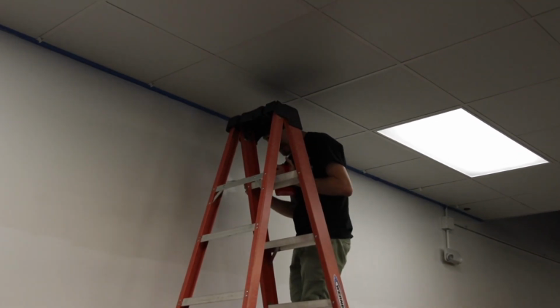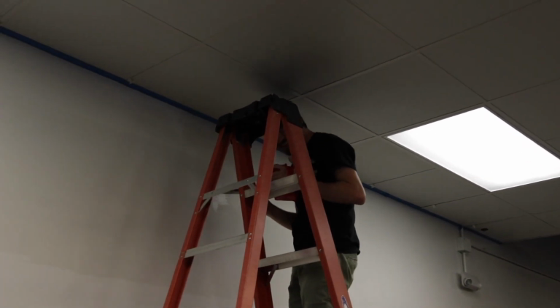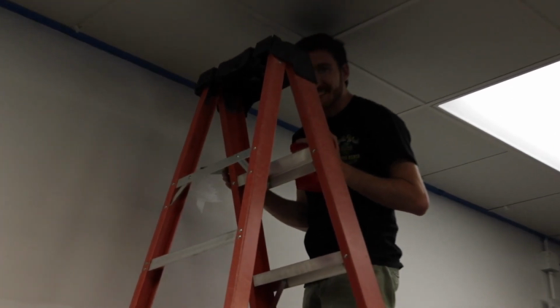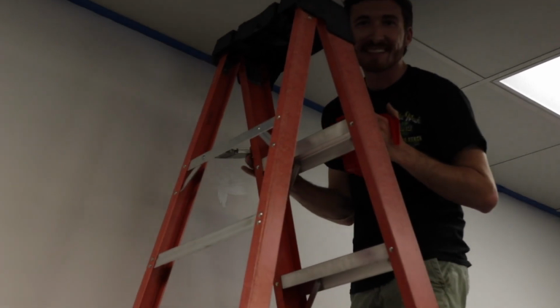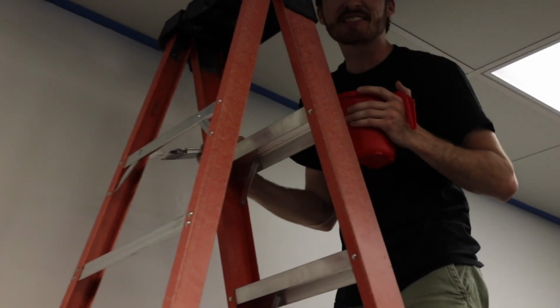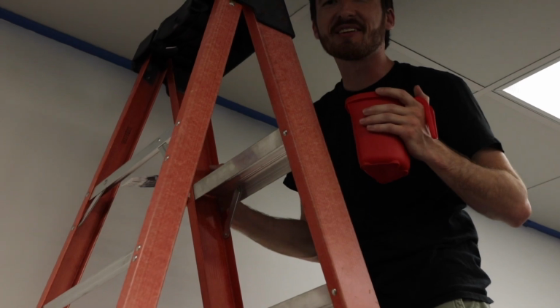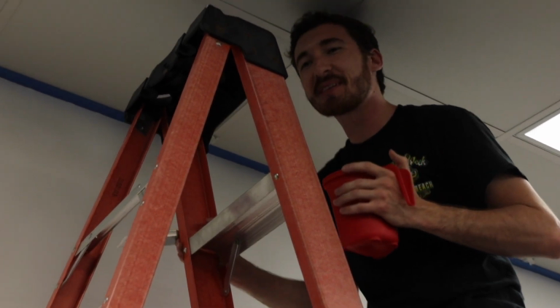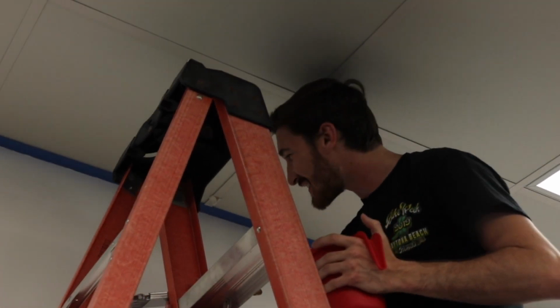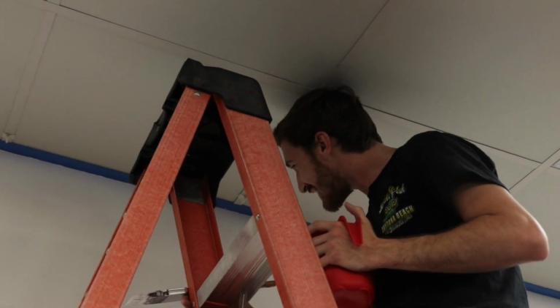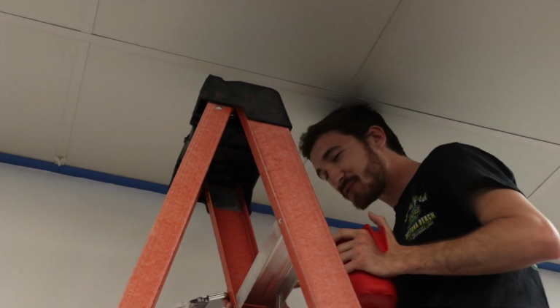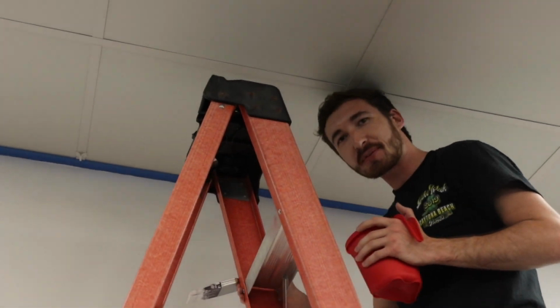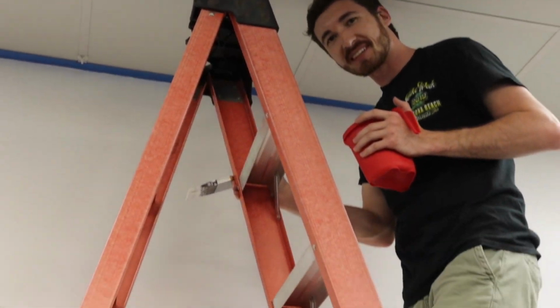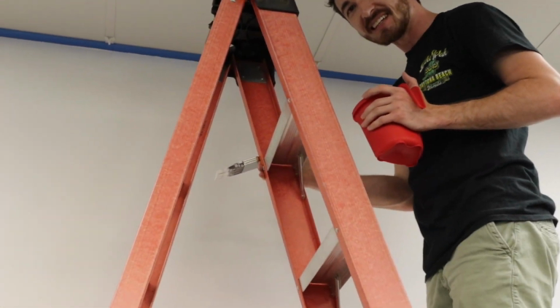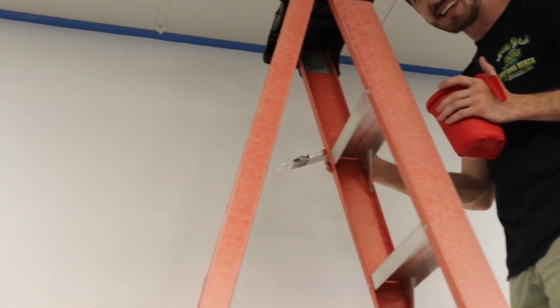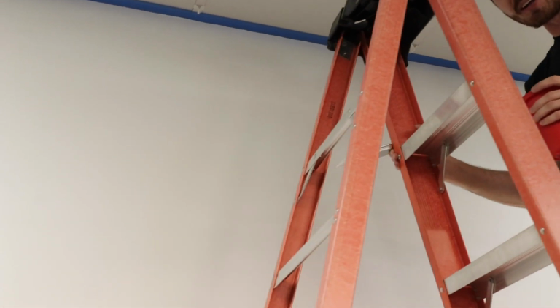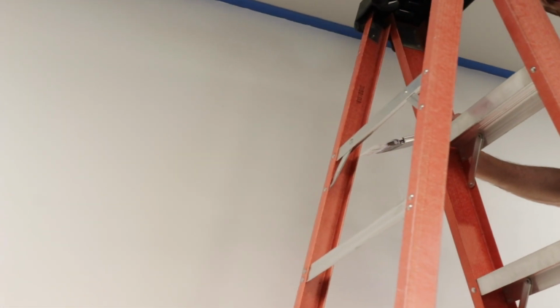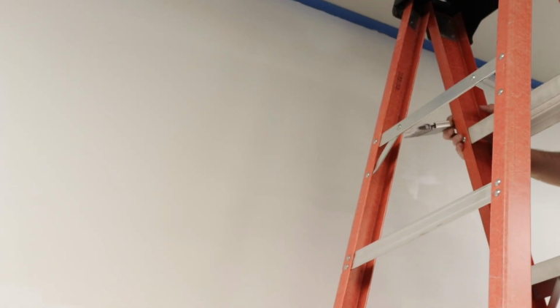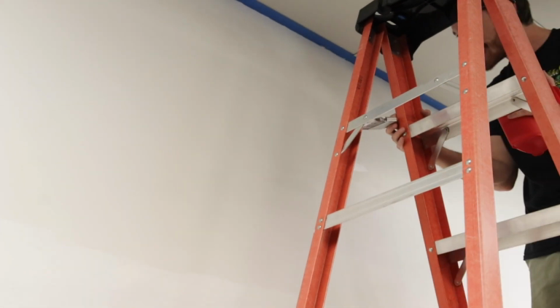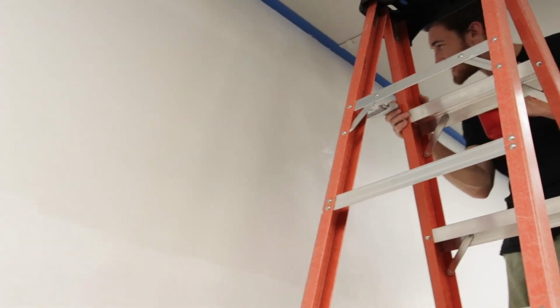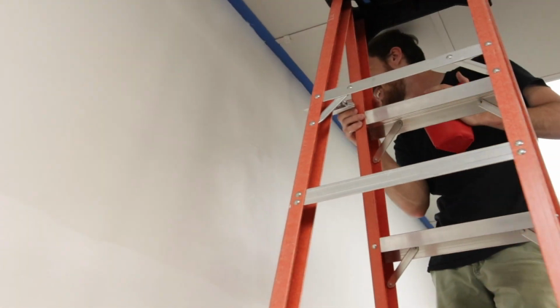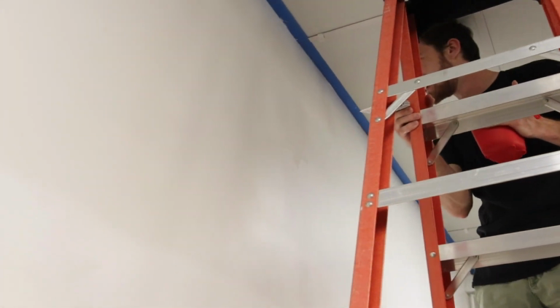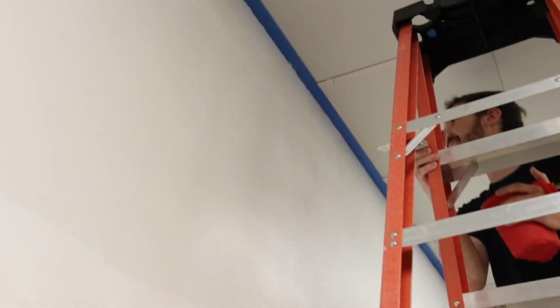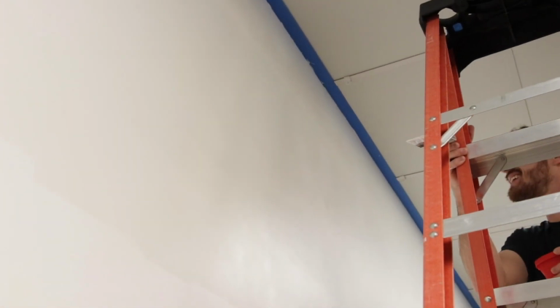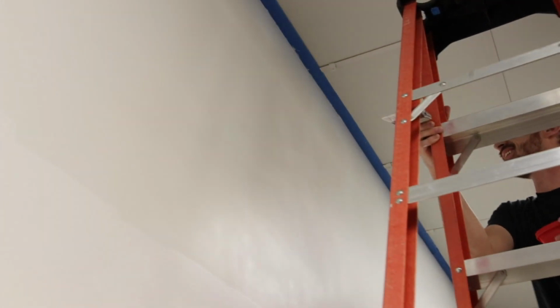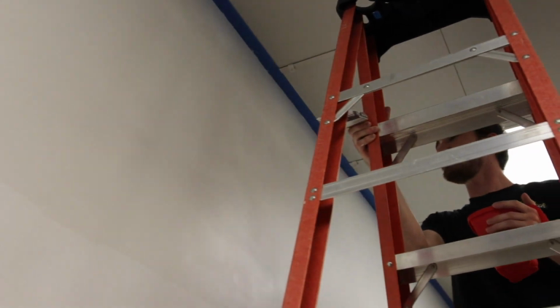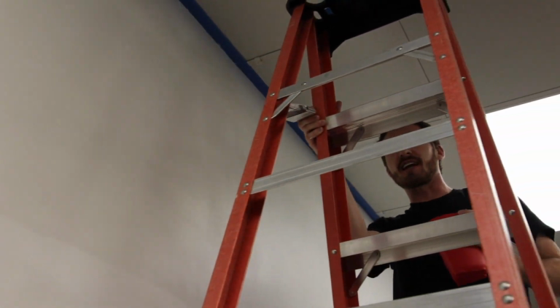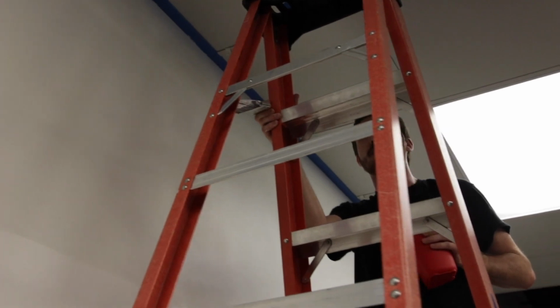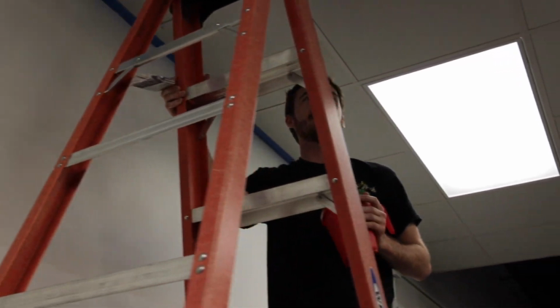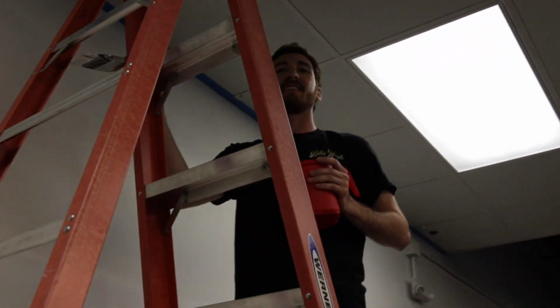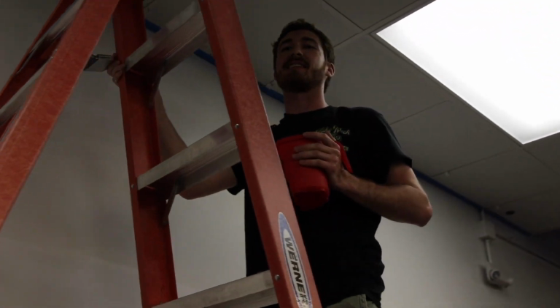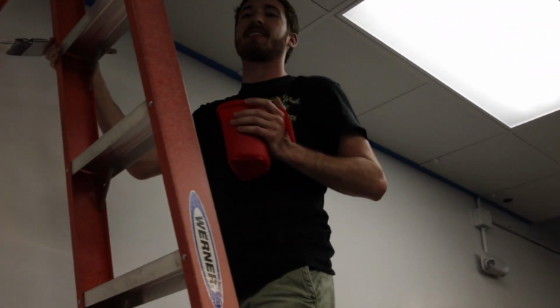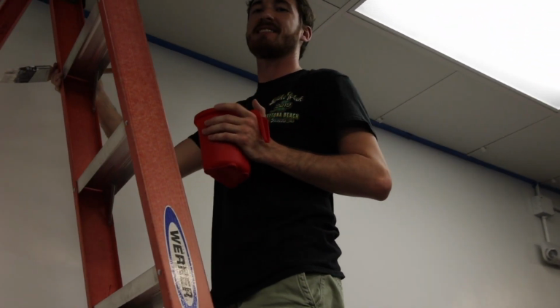We're just going to paint a nice little happy tree. Just a happy tree. Can you see the happy tree? That white on white? We're just going to paint a nice little happy tree here. Just a happy tree. That's it. Perfect.